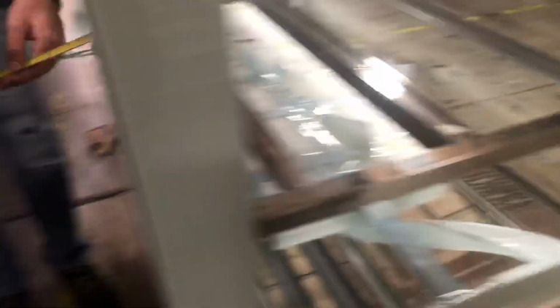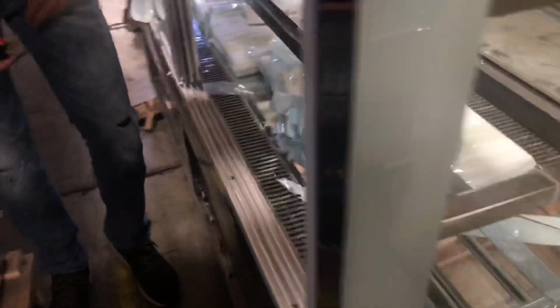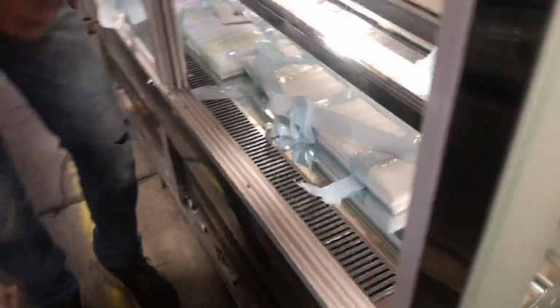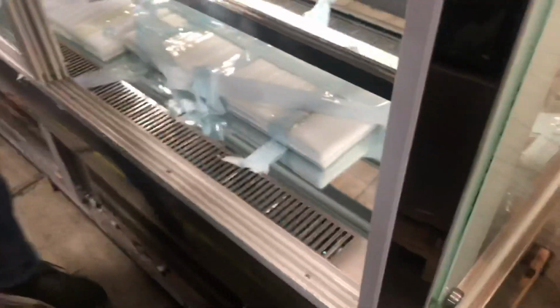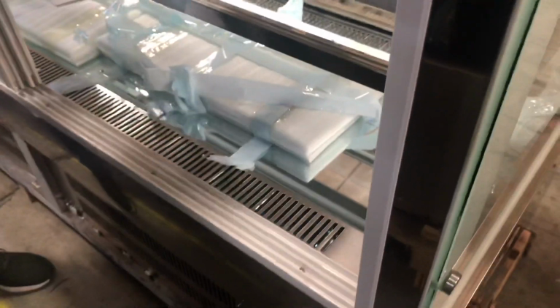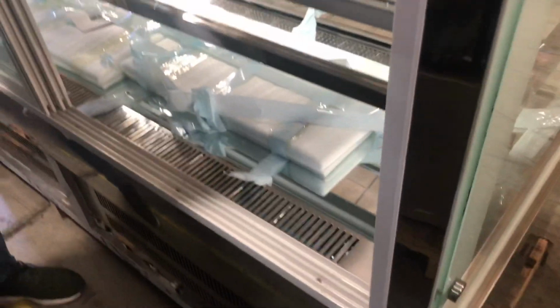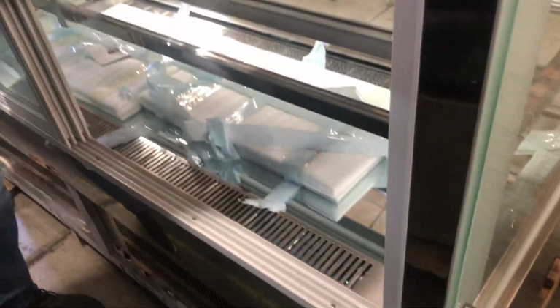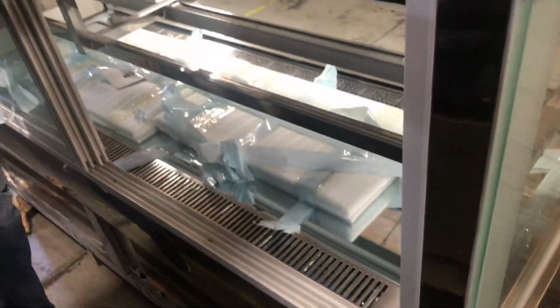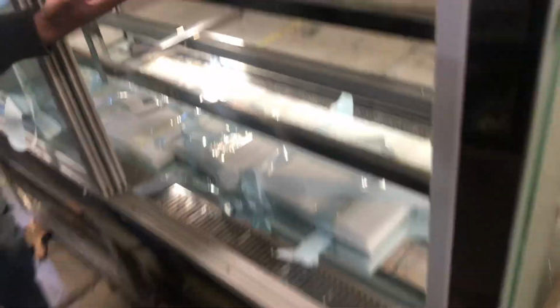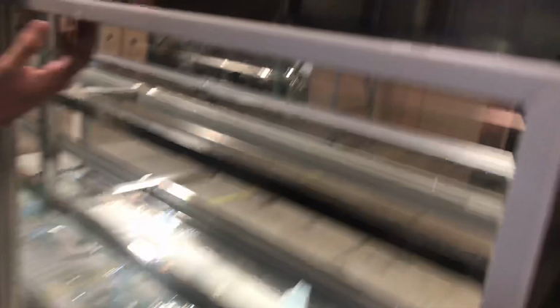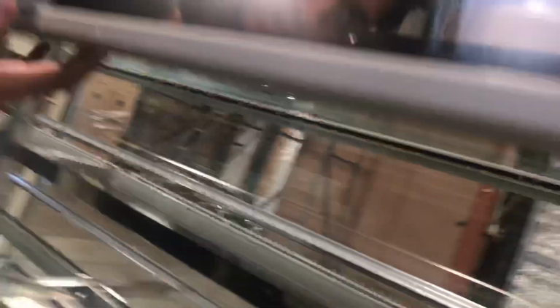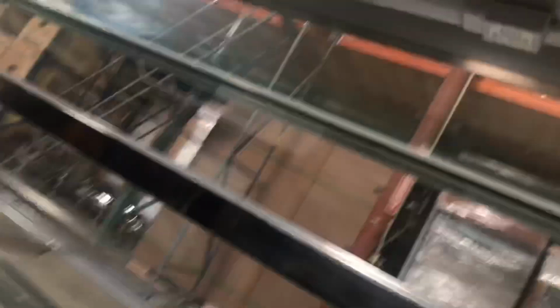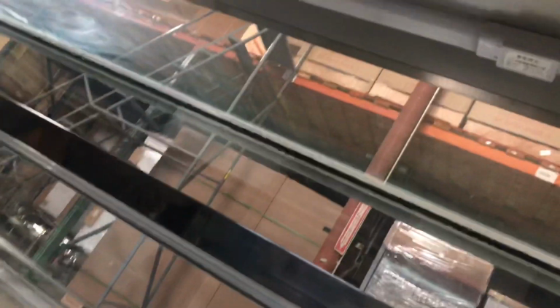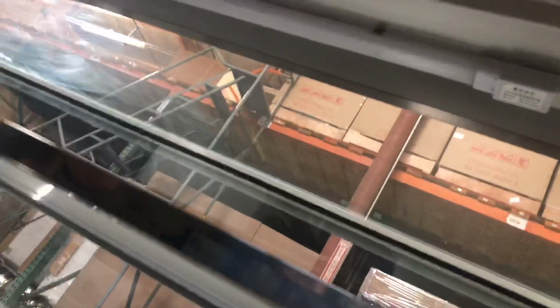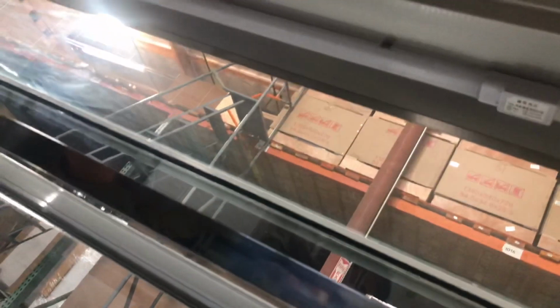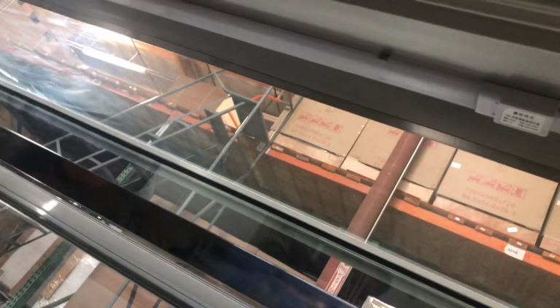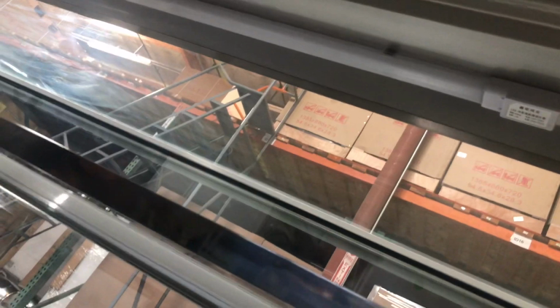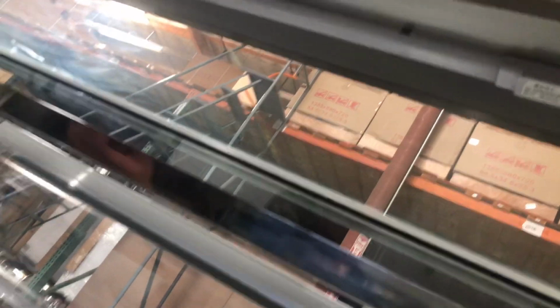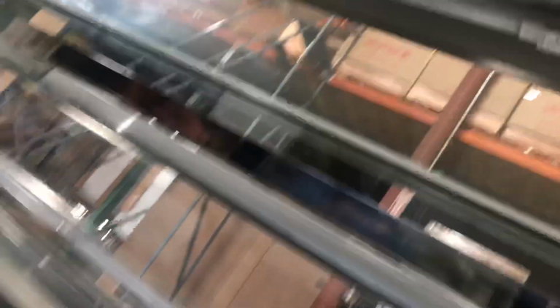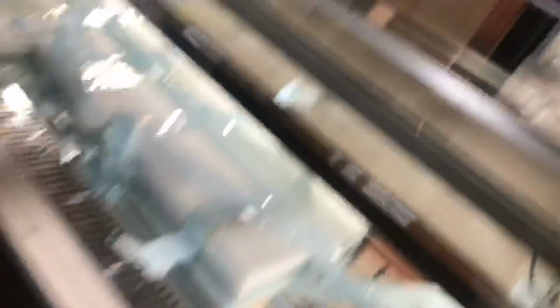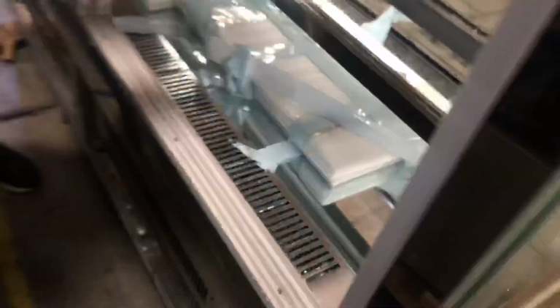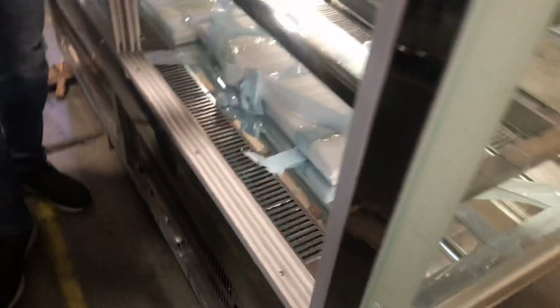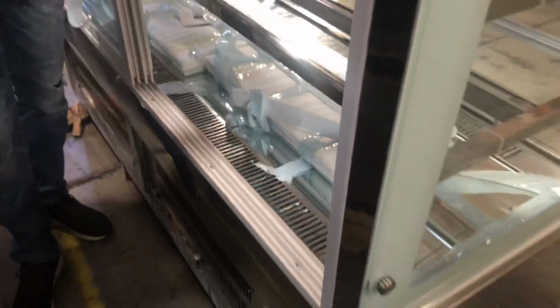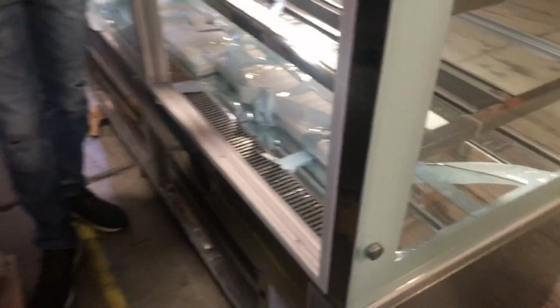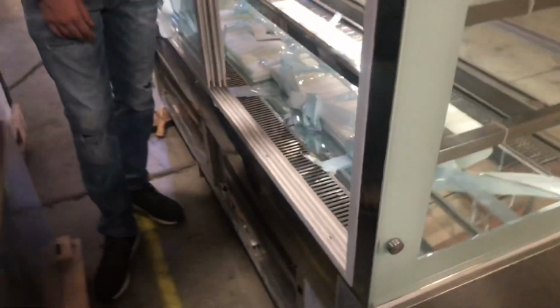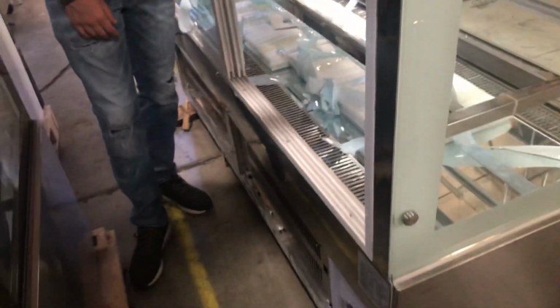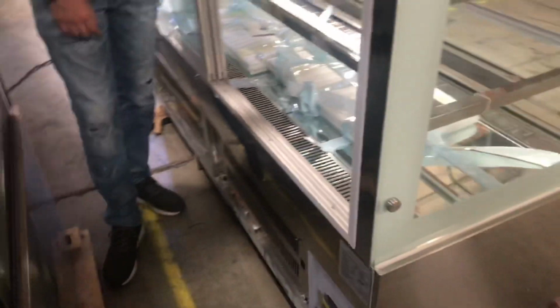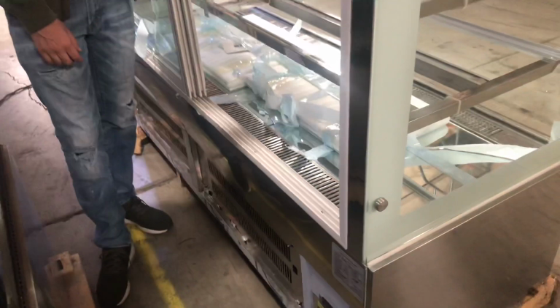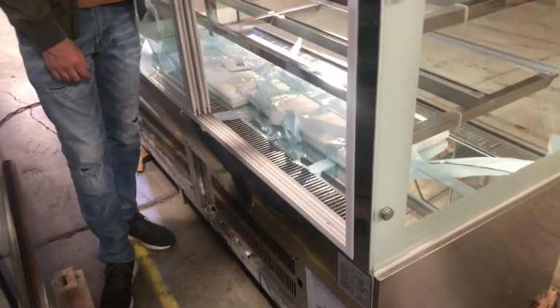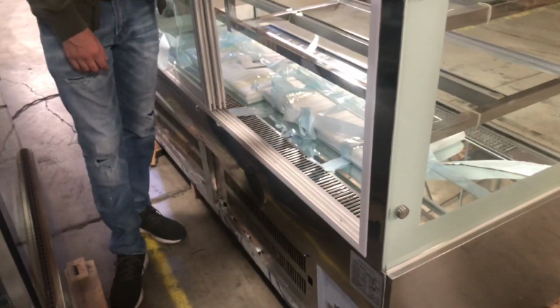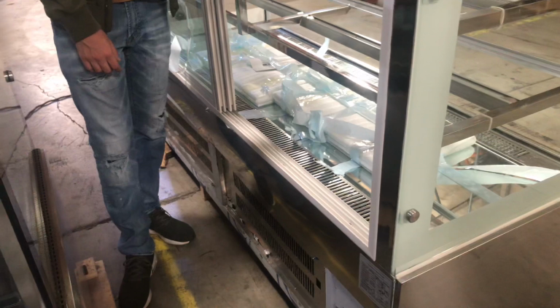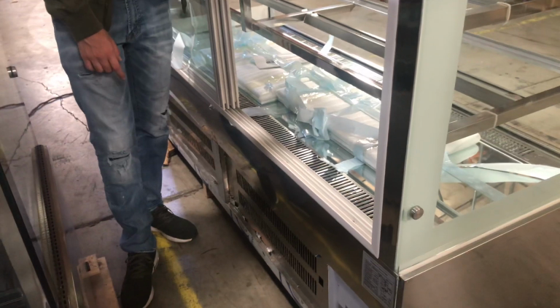Also with this unit, there is an LED light inside. You can turn it on and it lights up to display your pastry or whatever you want to place in here.